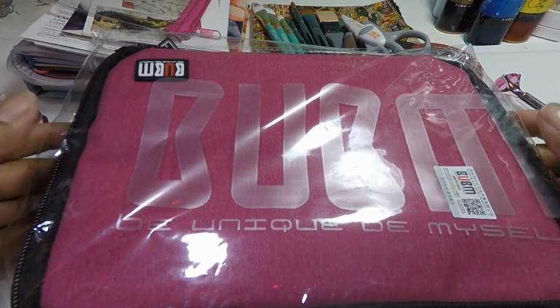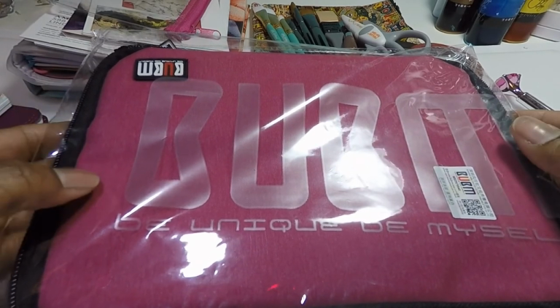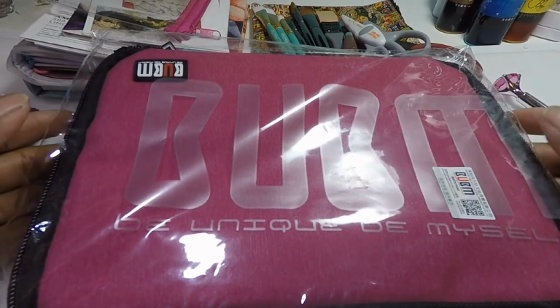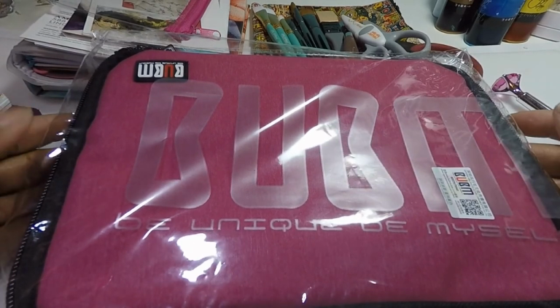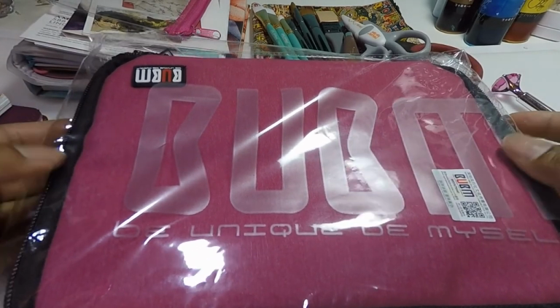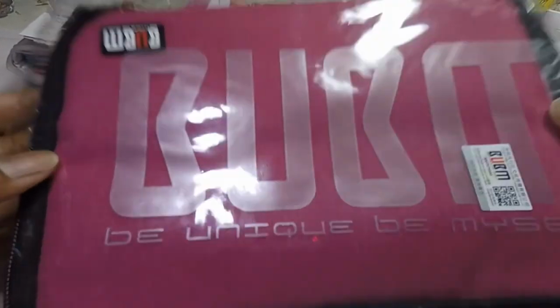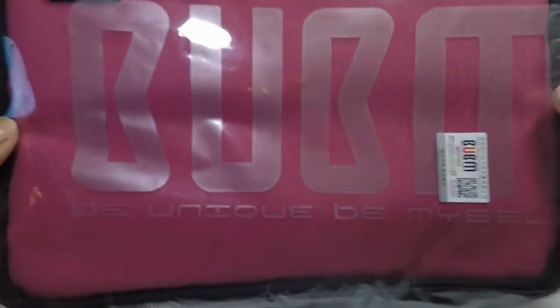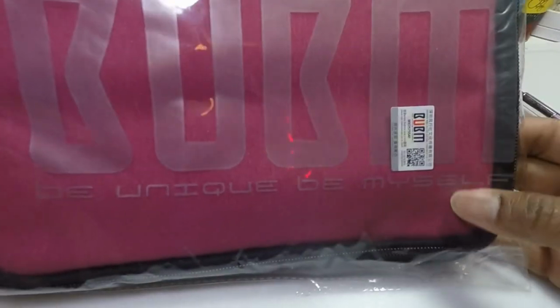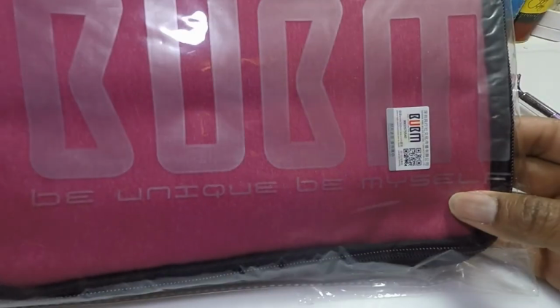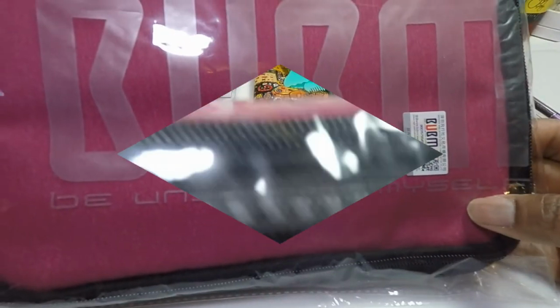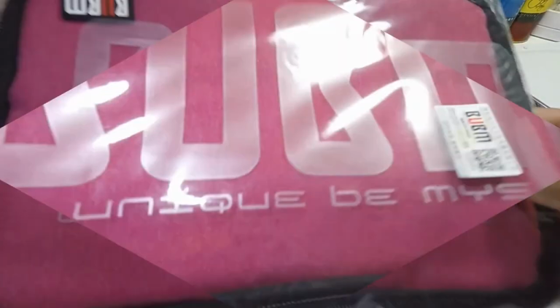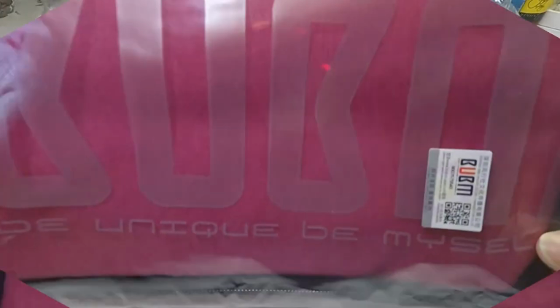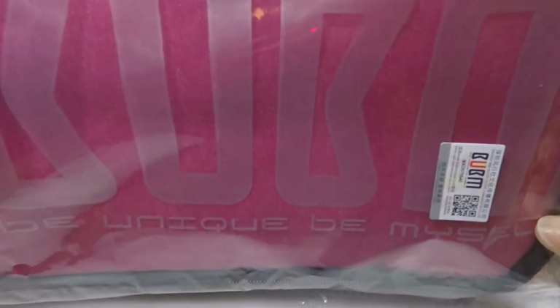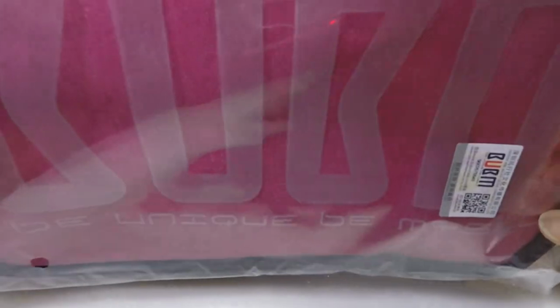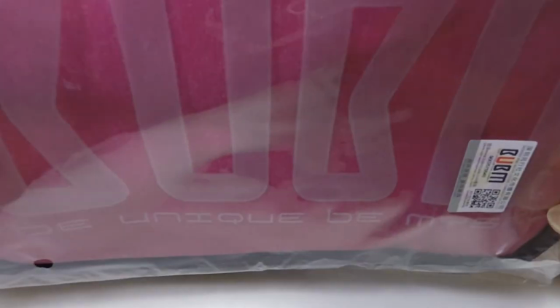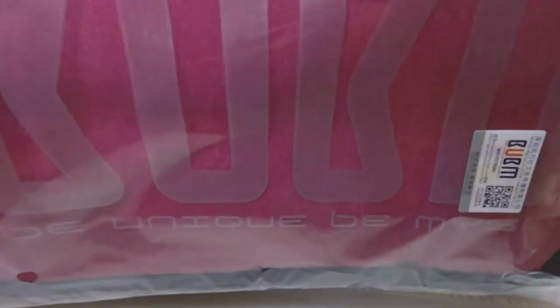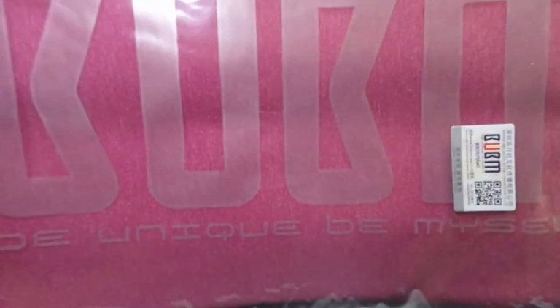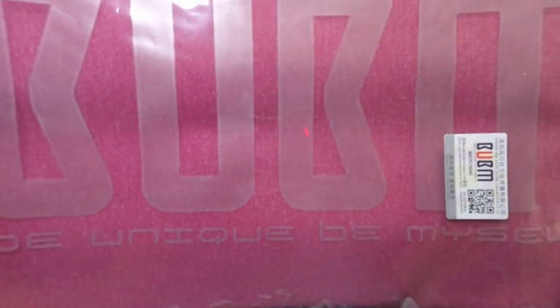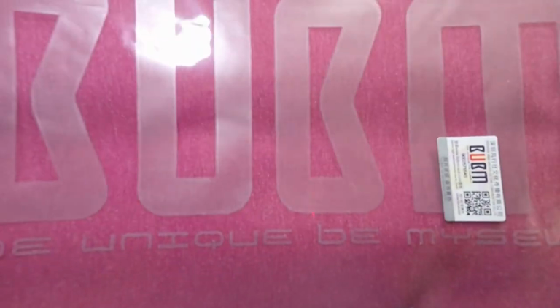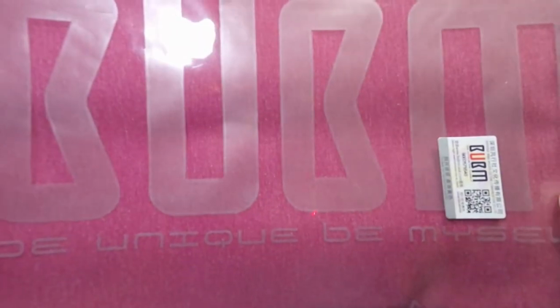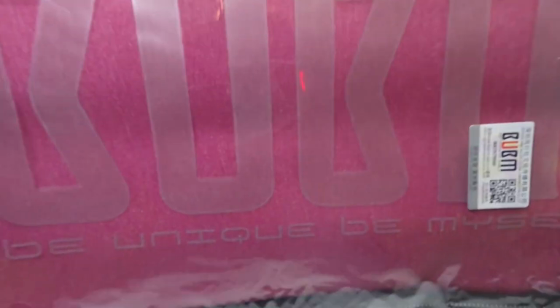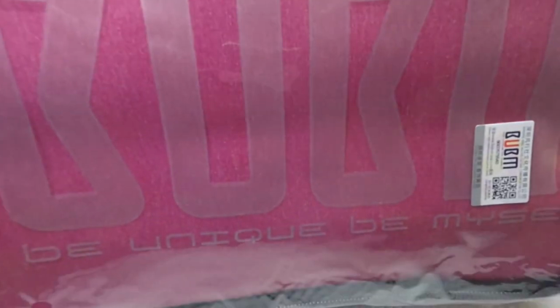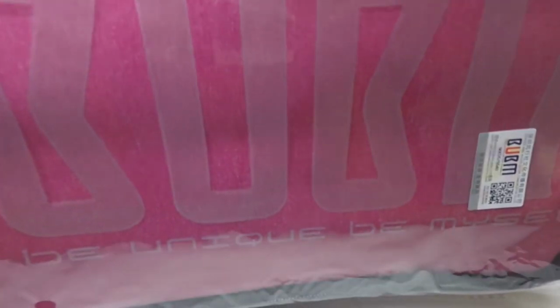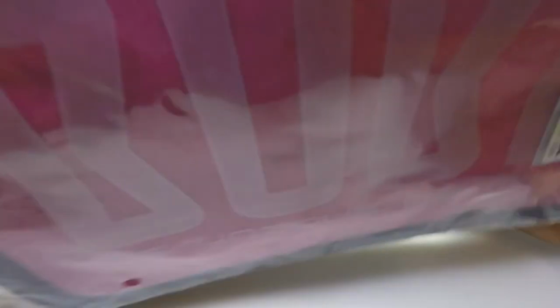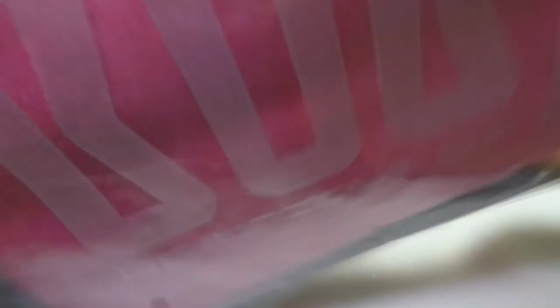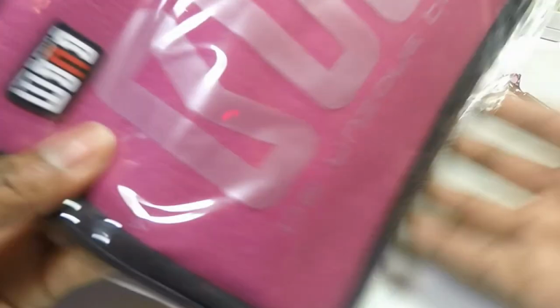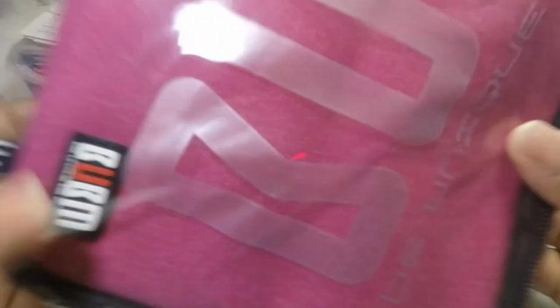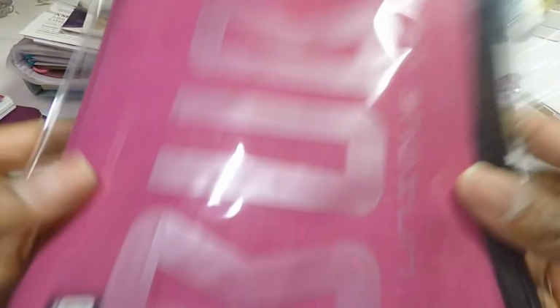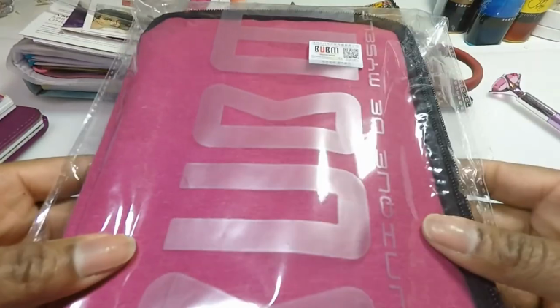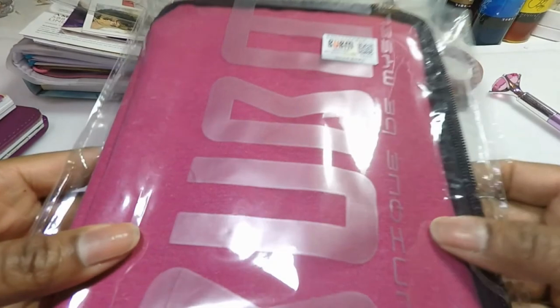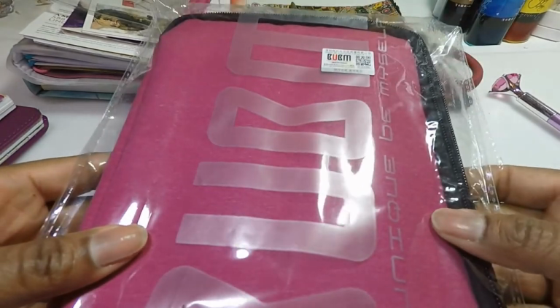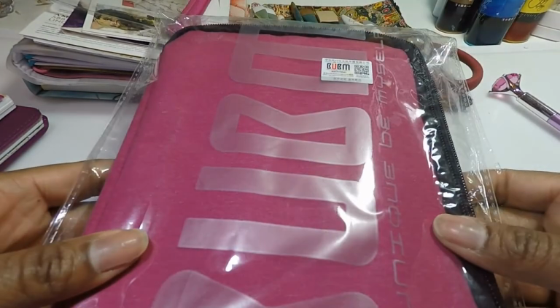In today's video we are going to do a mini unboxing of my new art travel kit bag and also we're going to try to see how much stuff we can put in it.